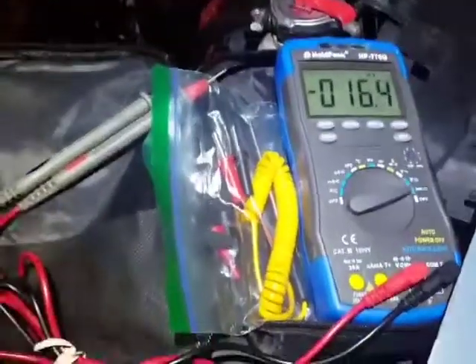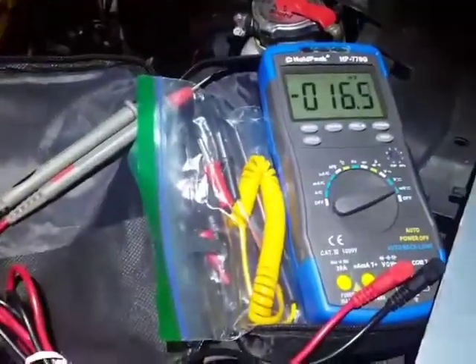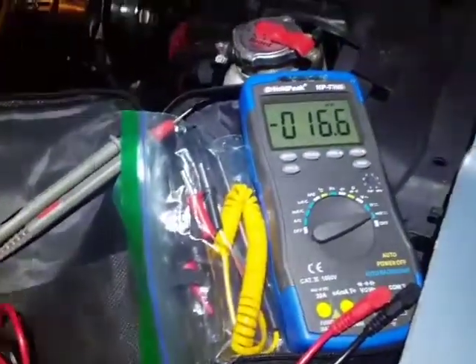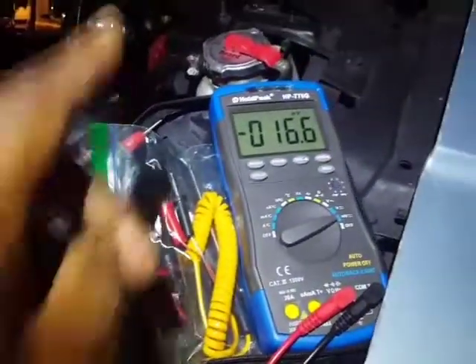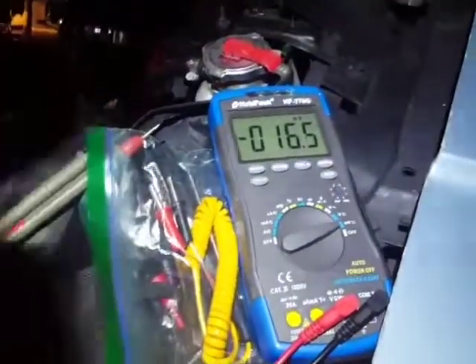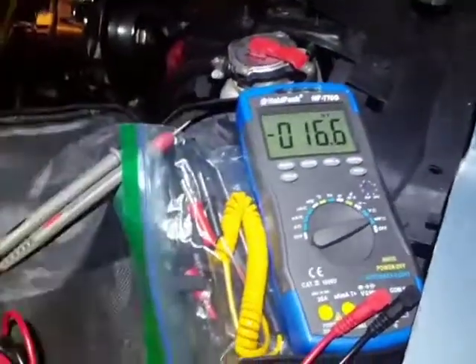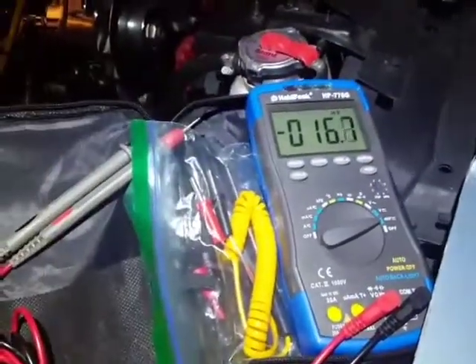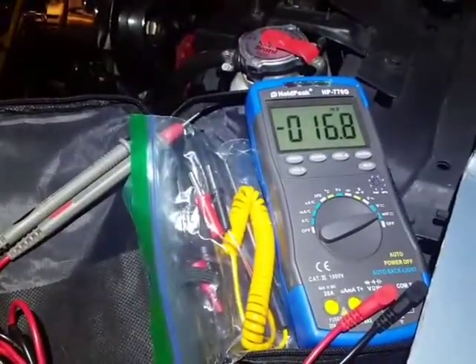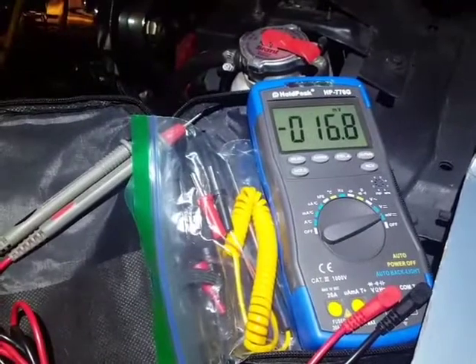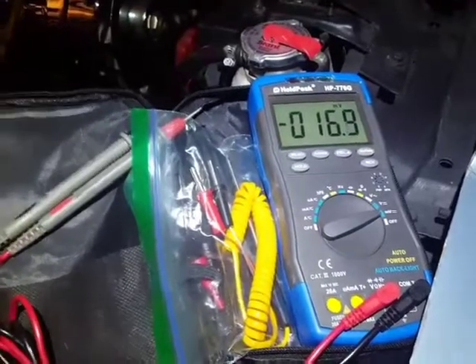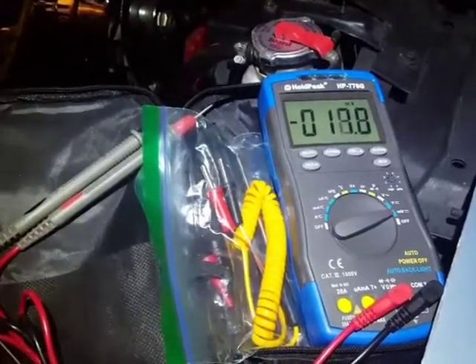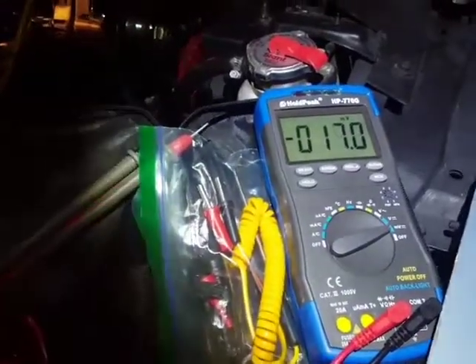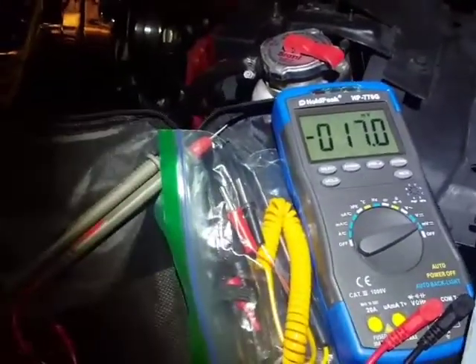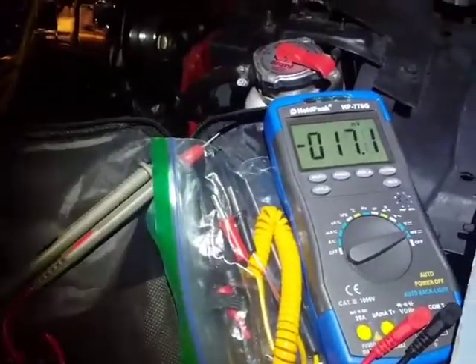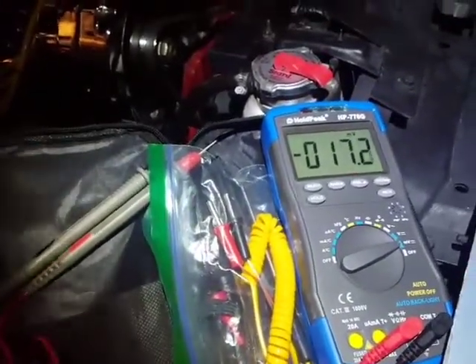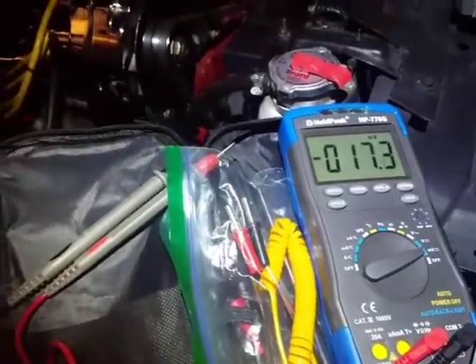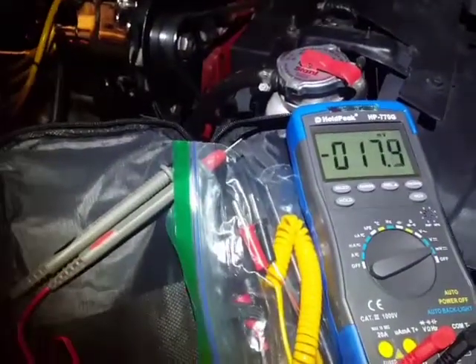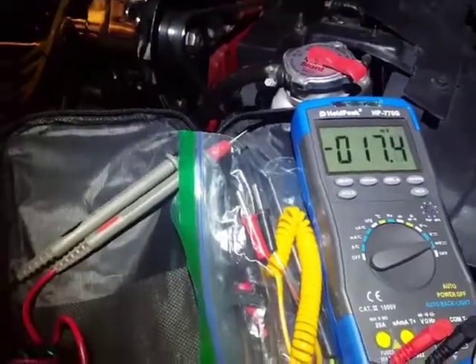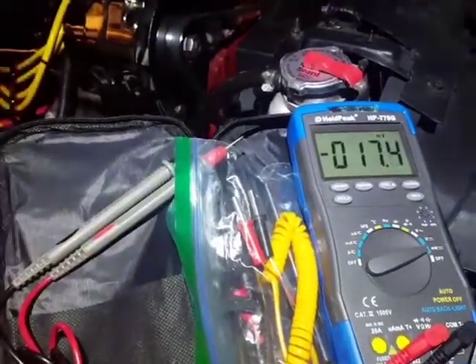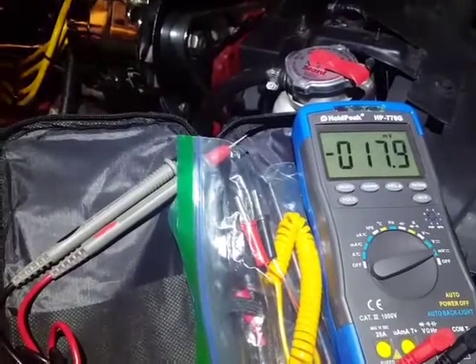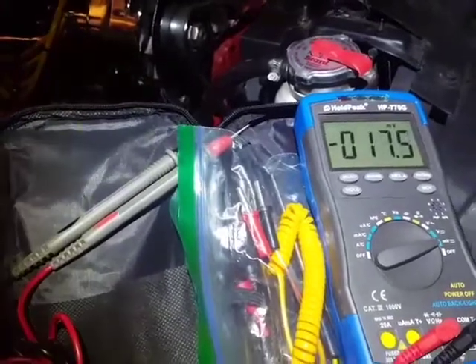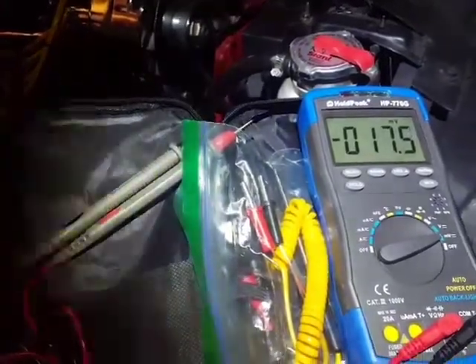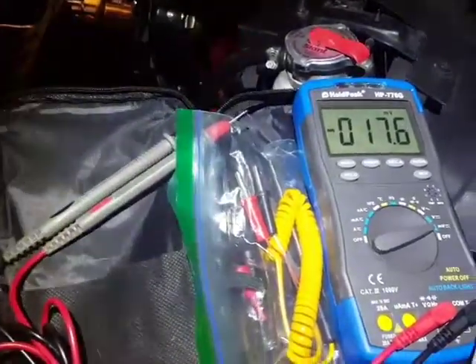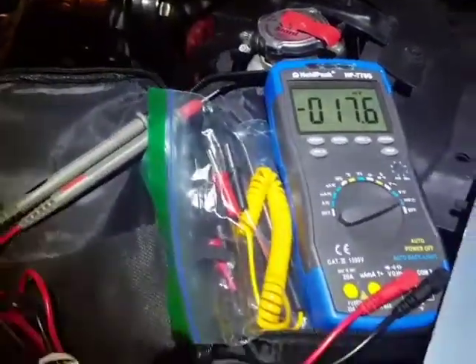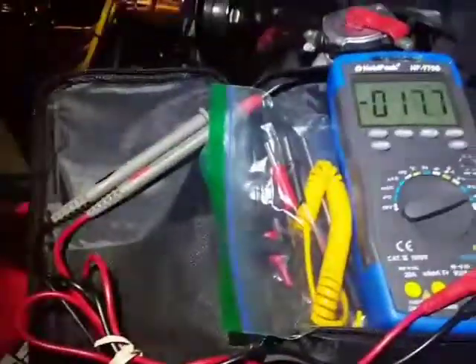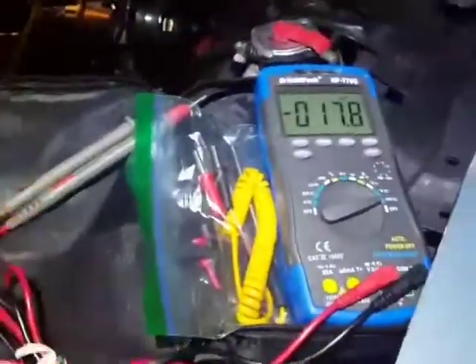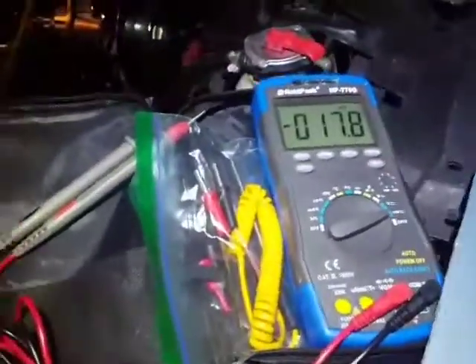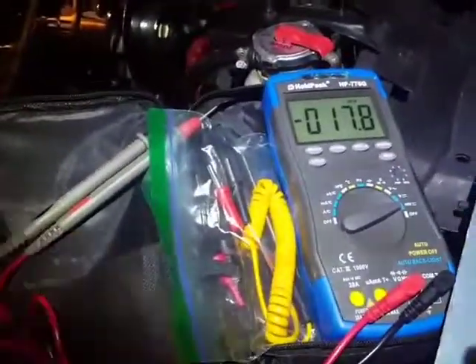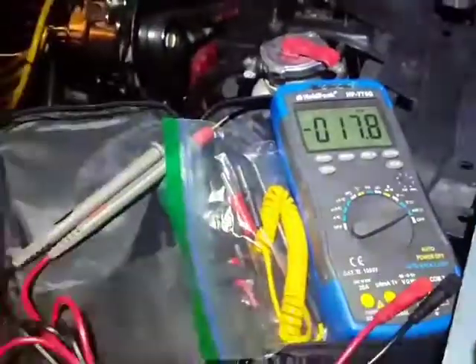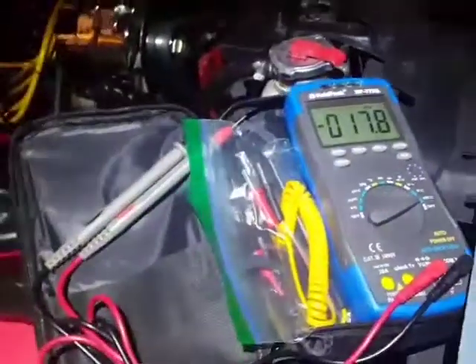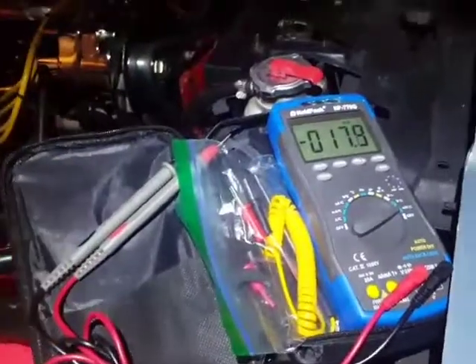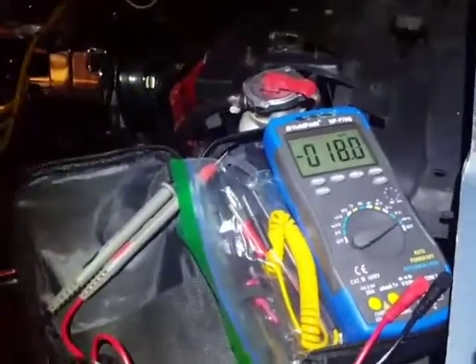Dave Jones may like that. He's also done a HOLDPEAK HP — I think it was the 770D as in David — teardown of this meter, and he didn't really dig it.